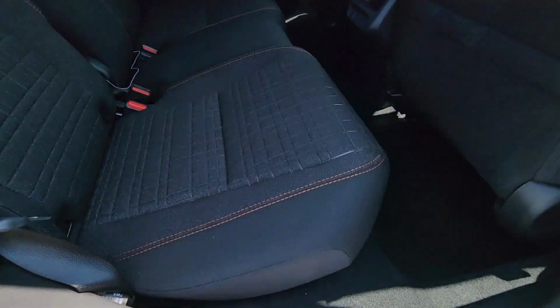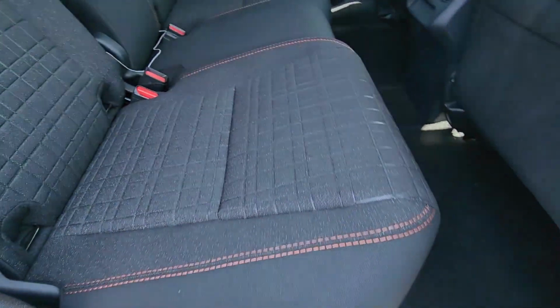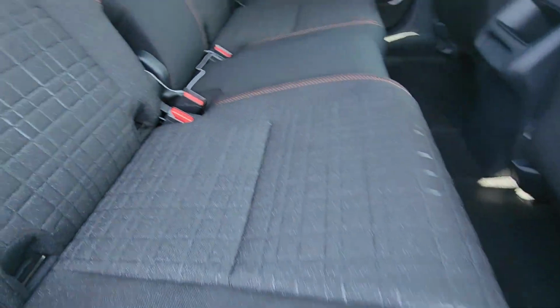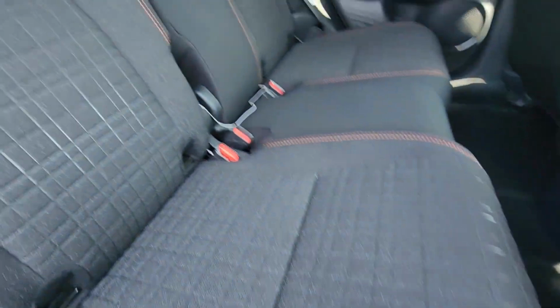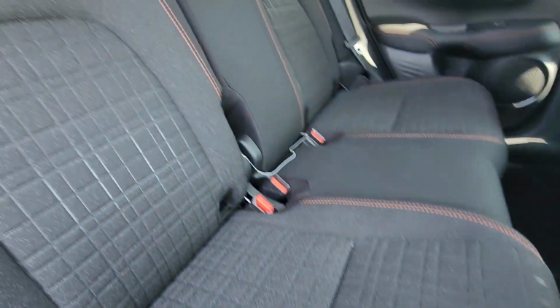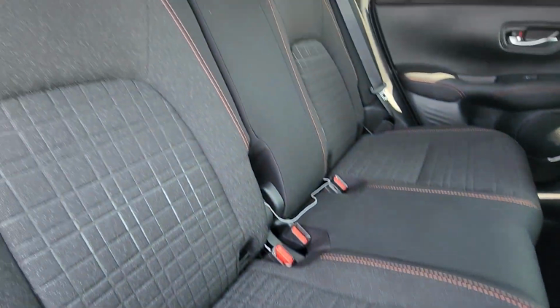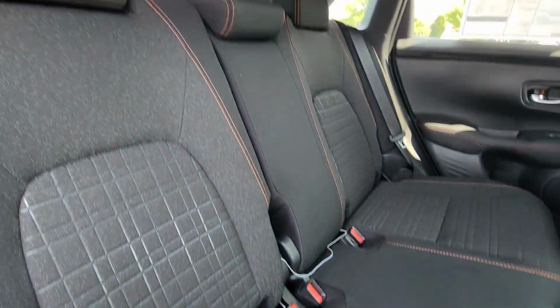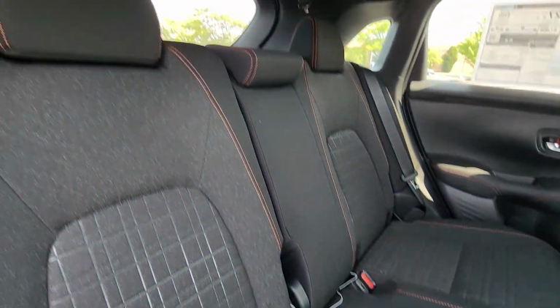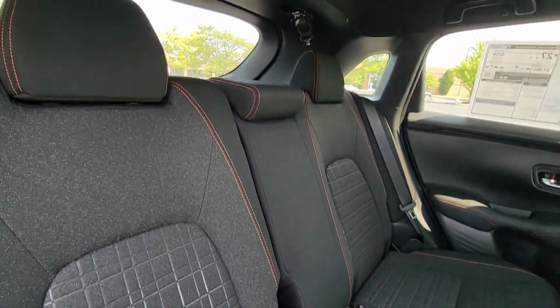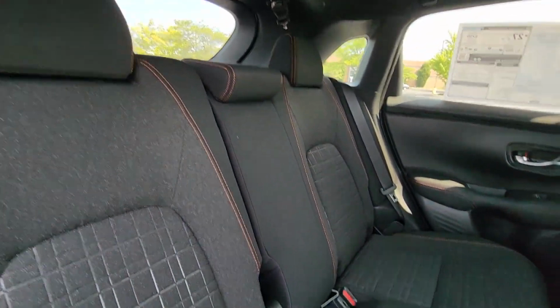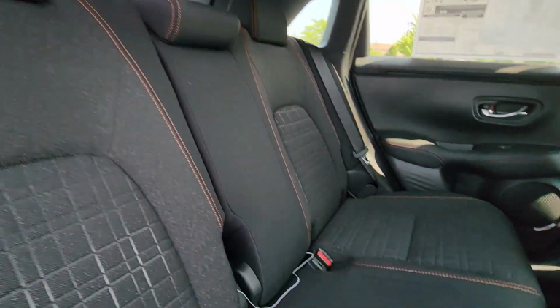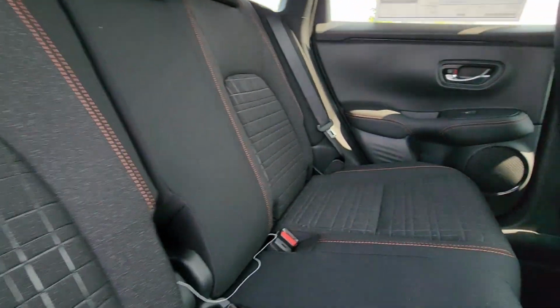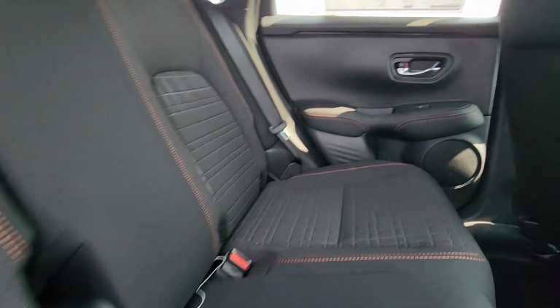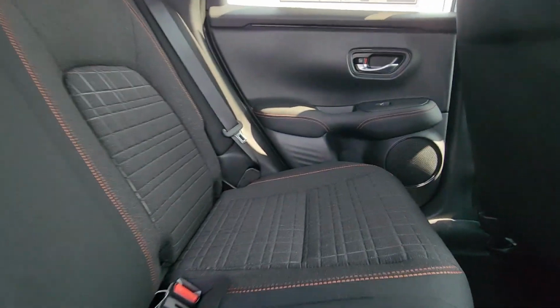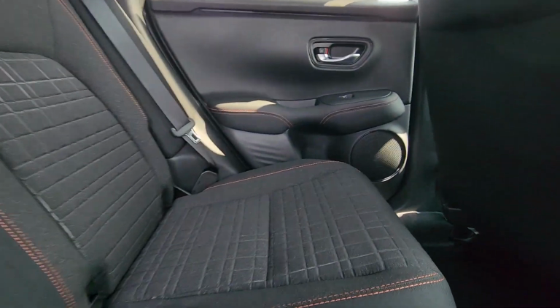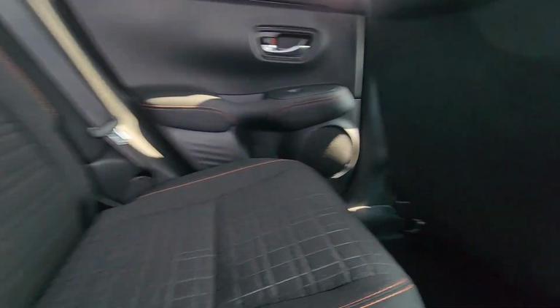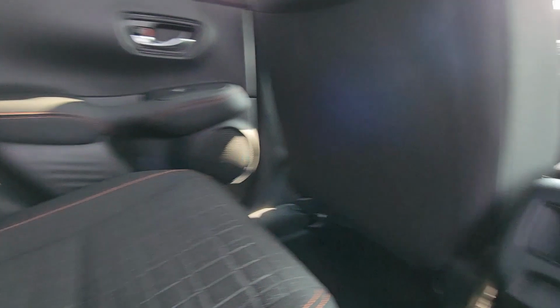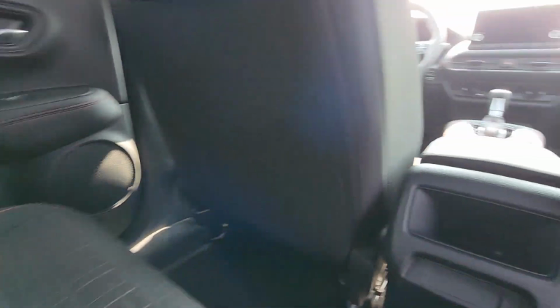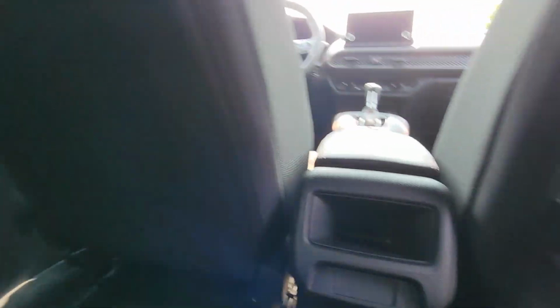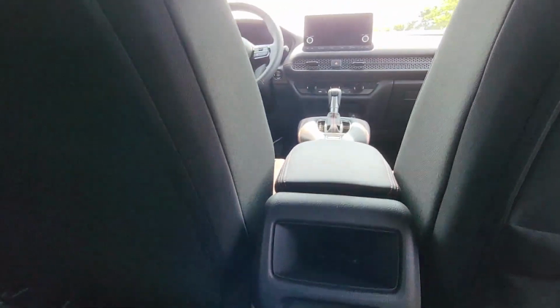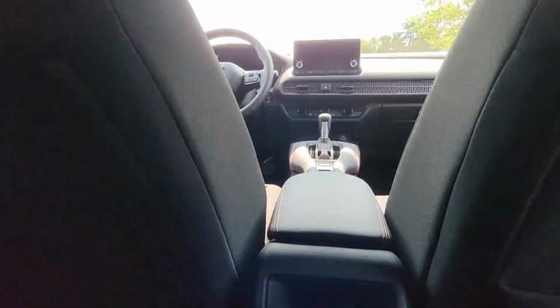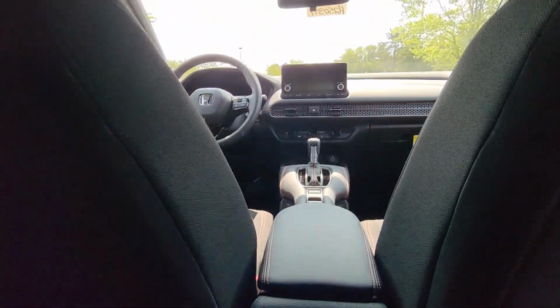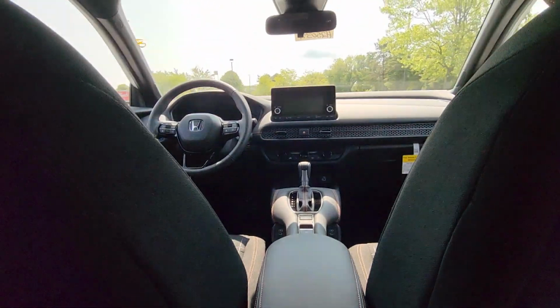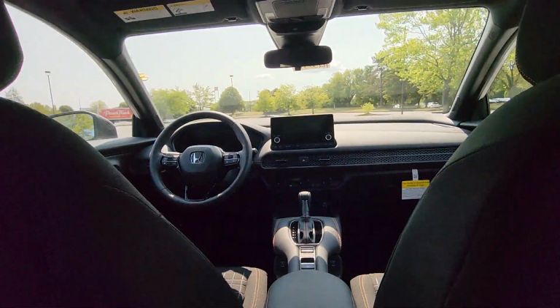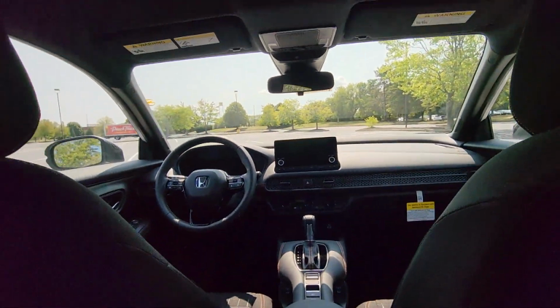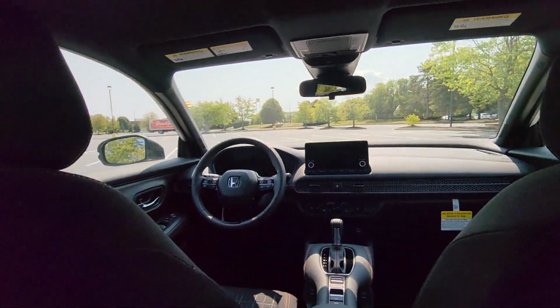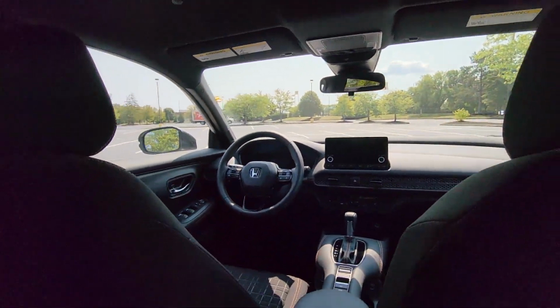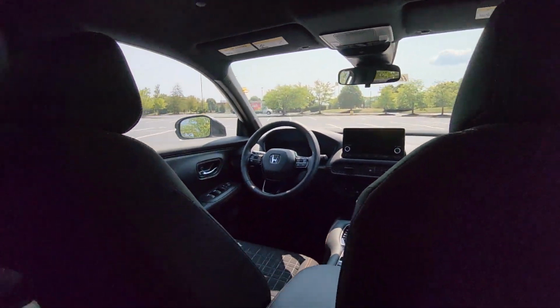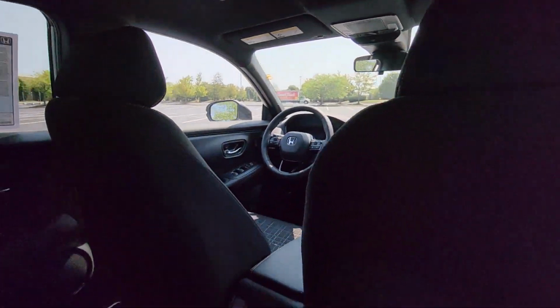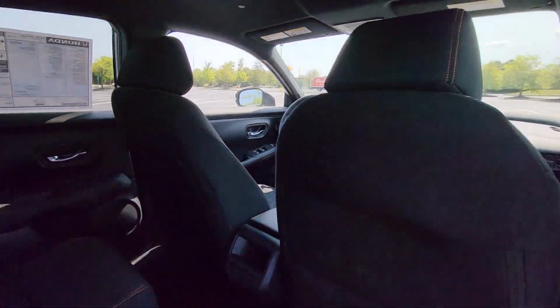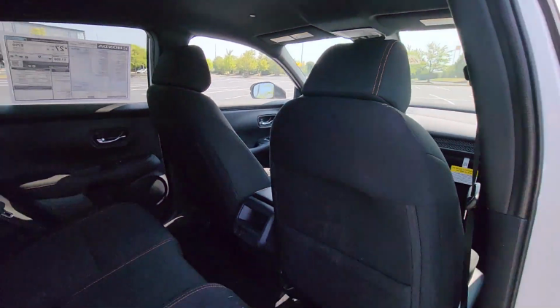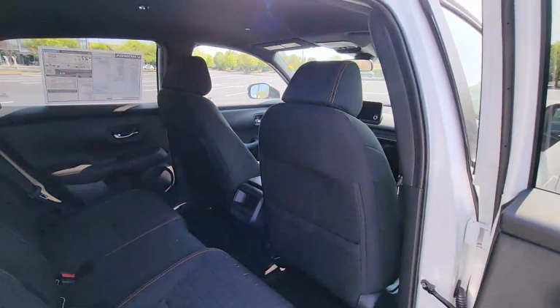Tinted windows, pass-through rear seat, Bluetooth, brake assist, keyless start, rear spoiler, auto climate control.